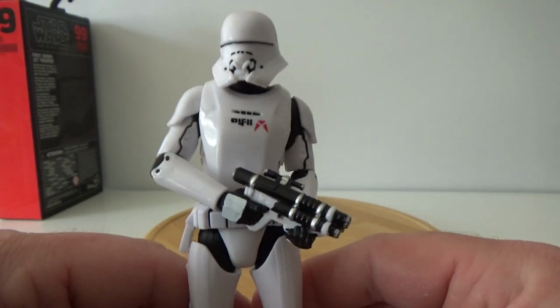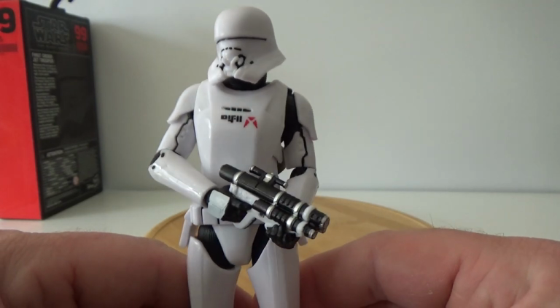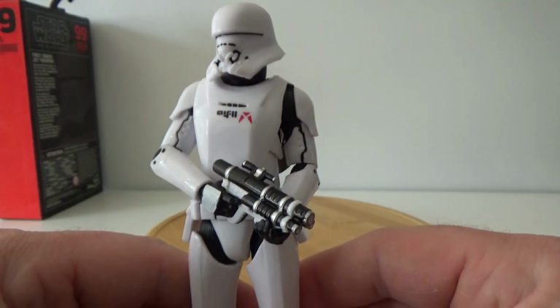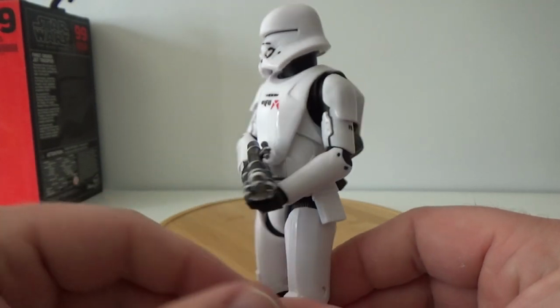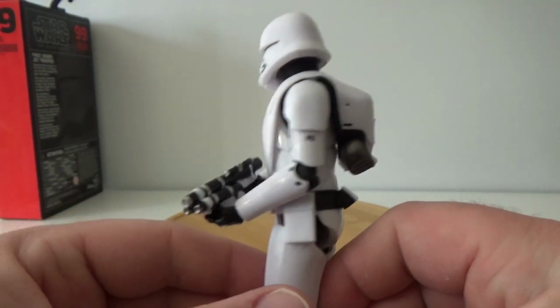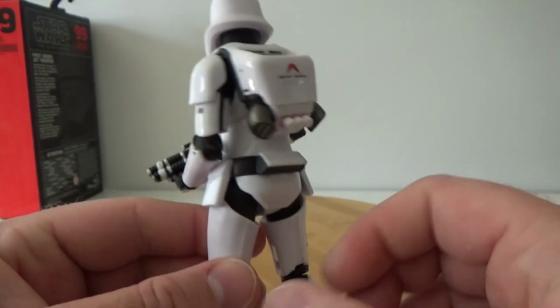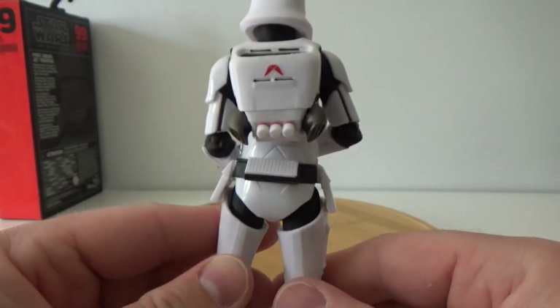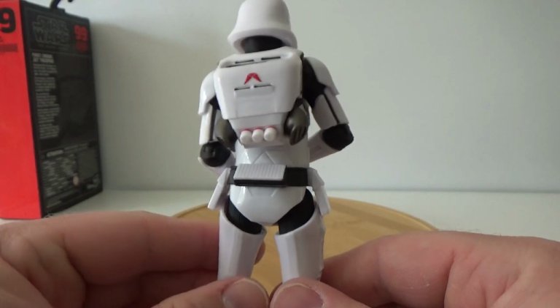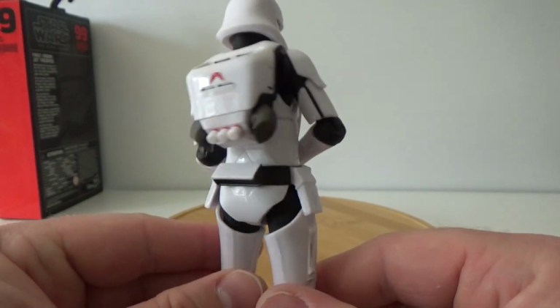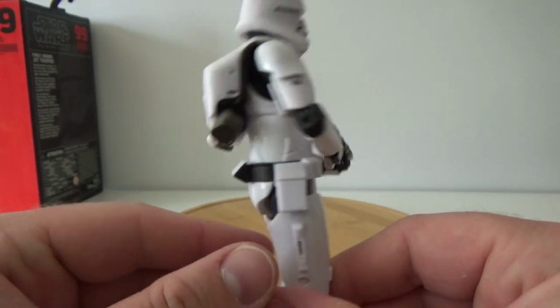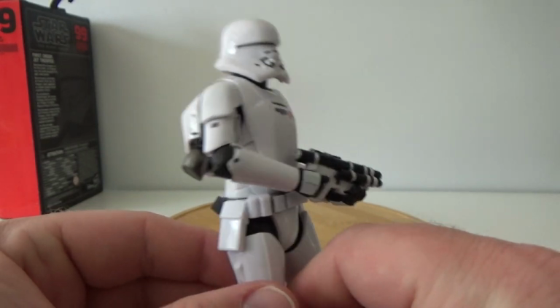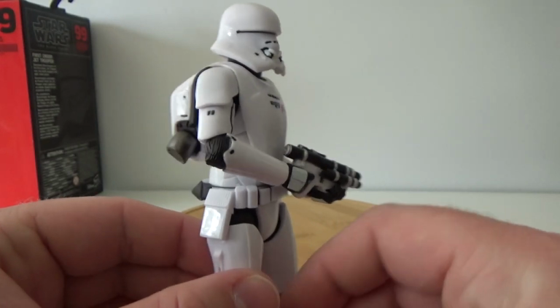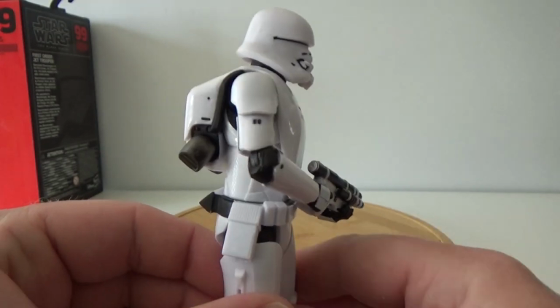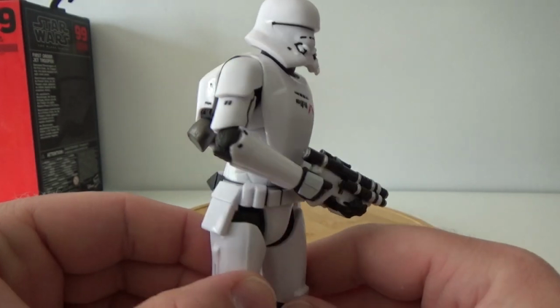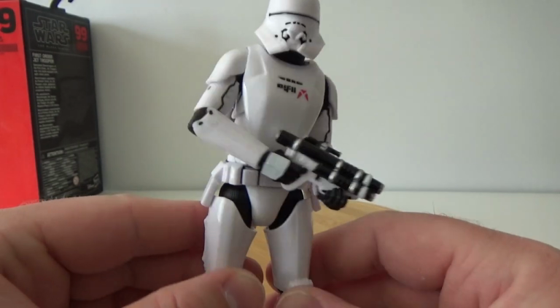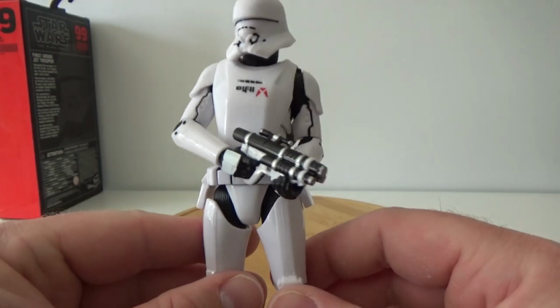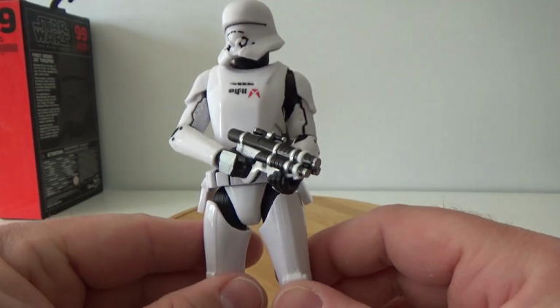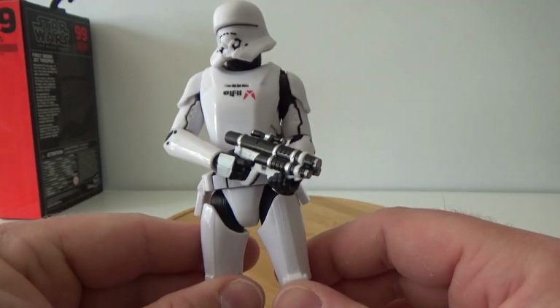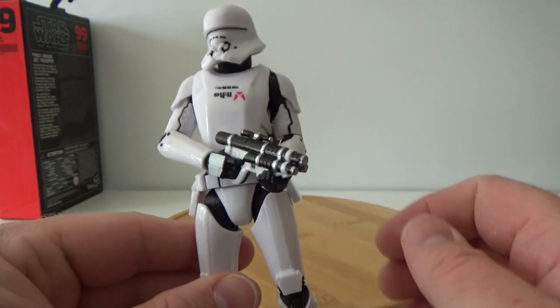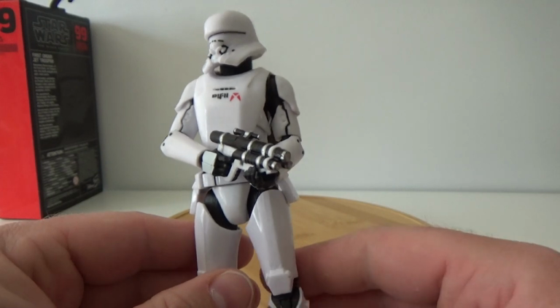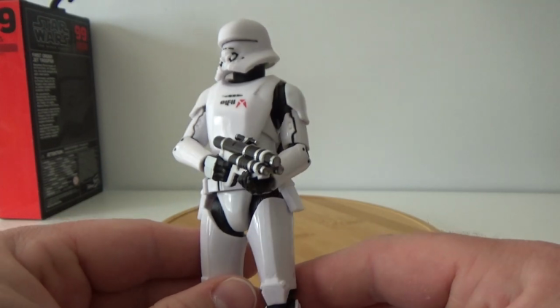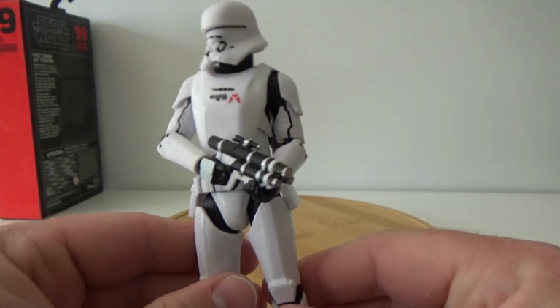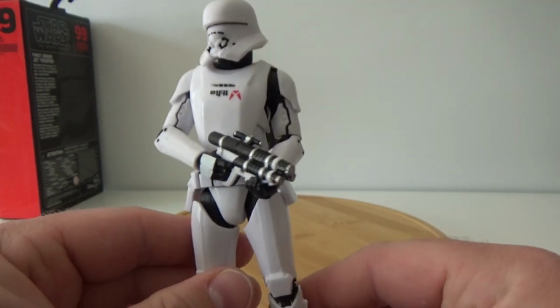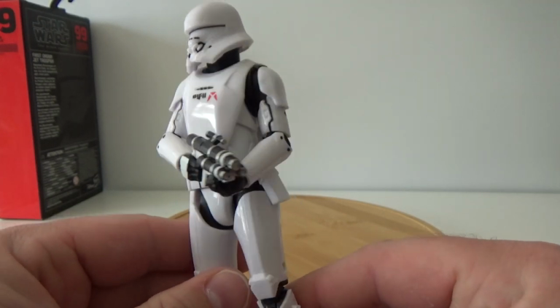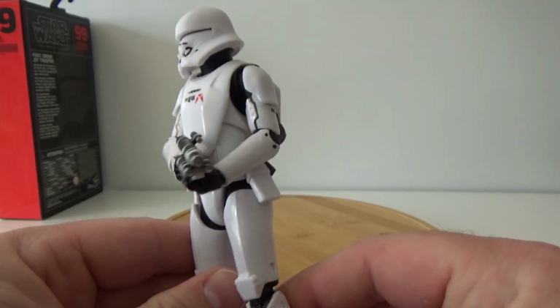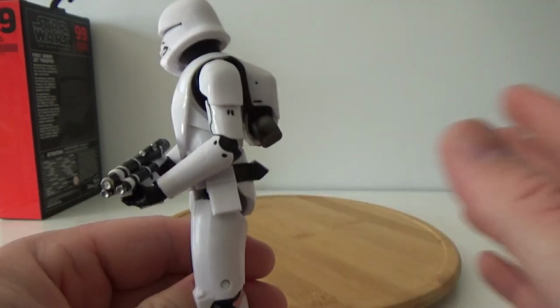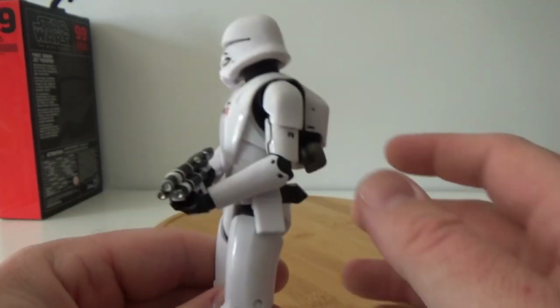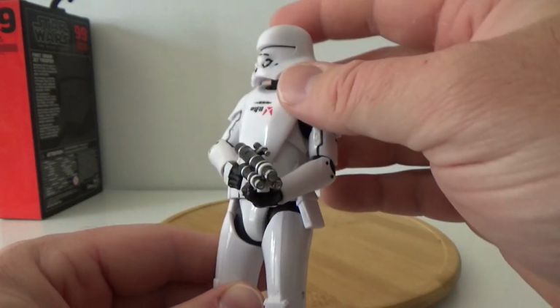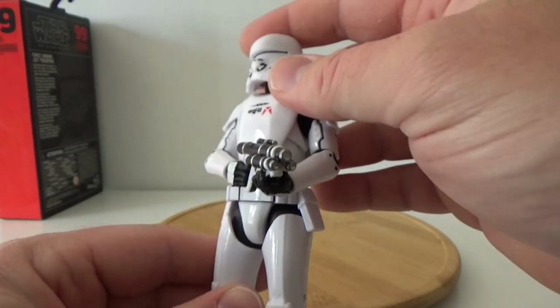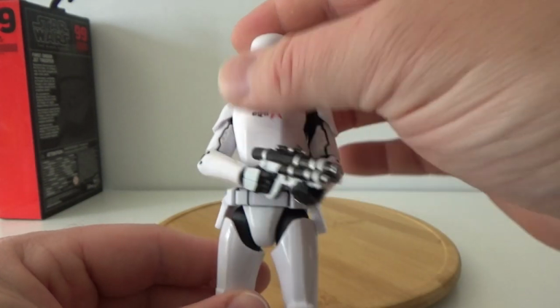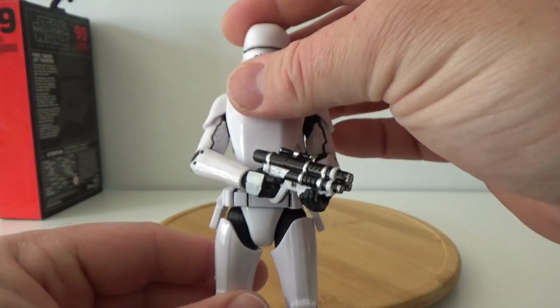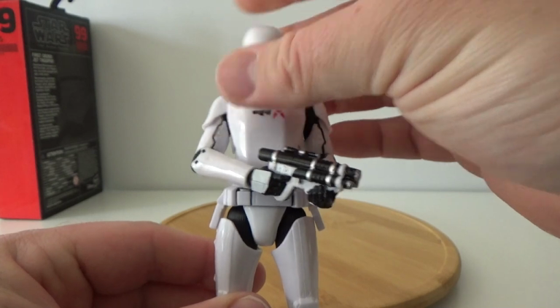It really fits in nicely with the other First Order troopers — Snow Trooper, Flame Trooper, First Order Storm Trooper, all of the above. Fits in really nicely.